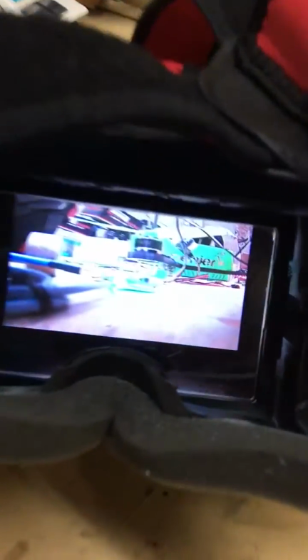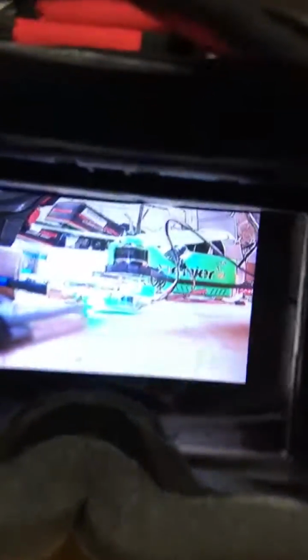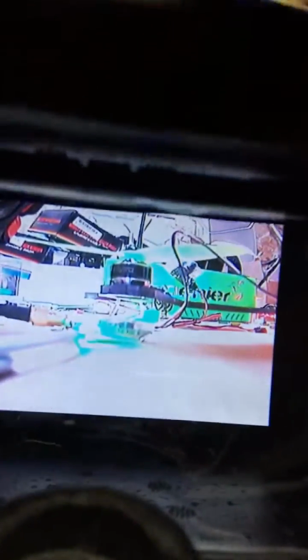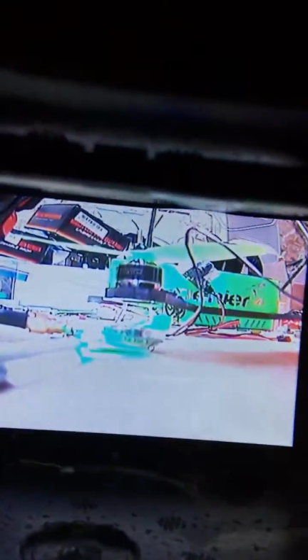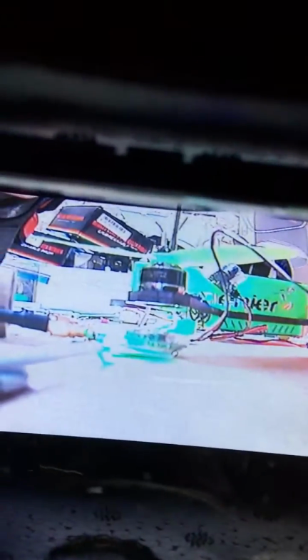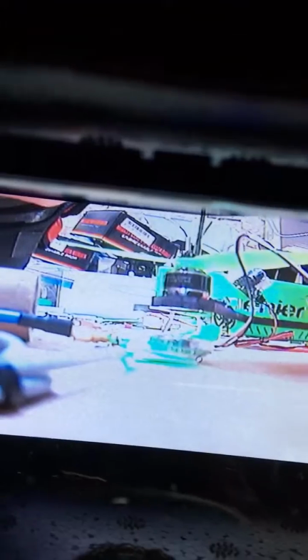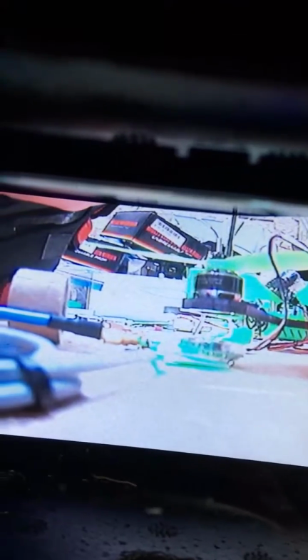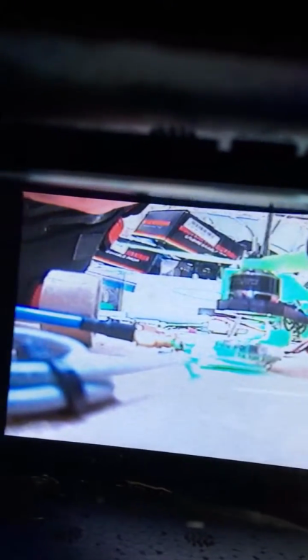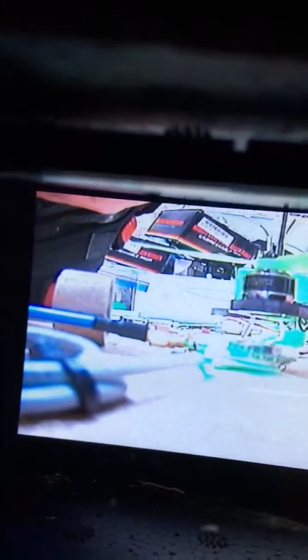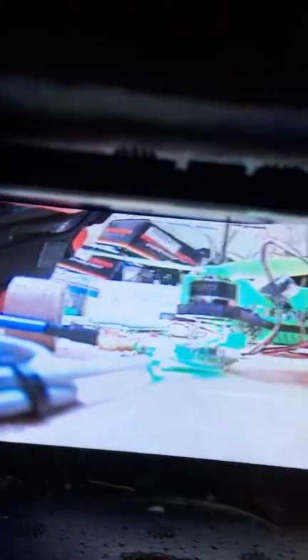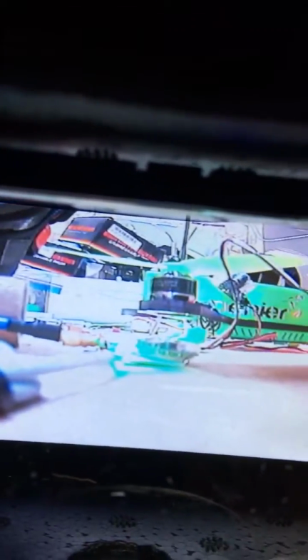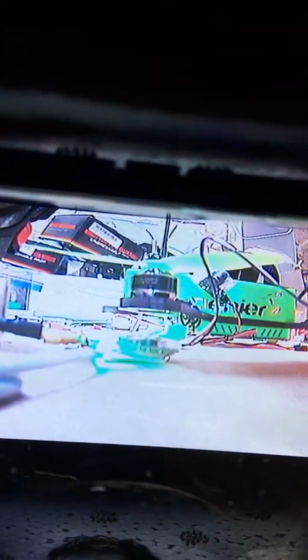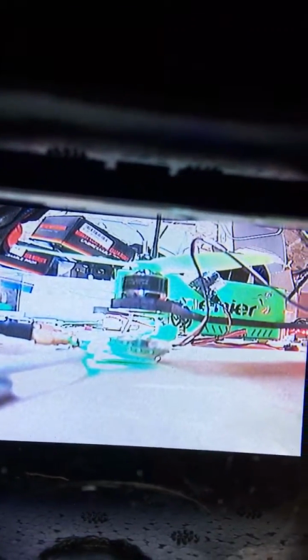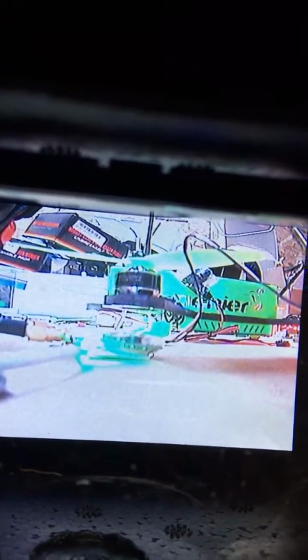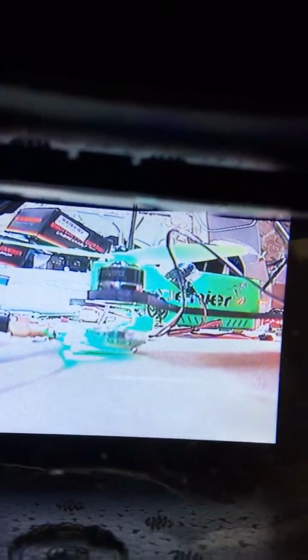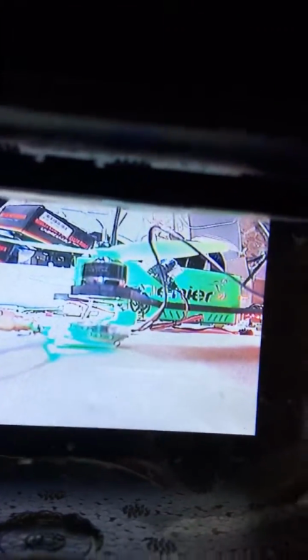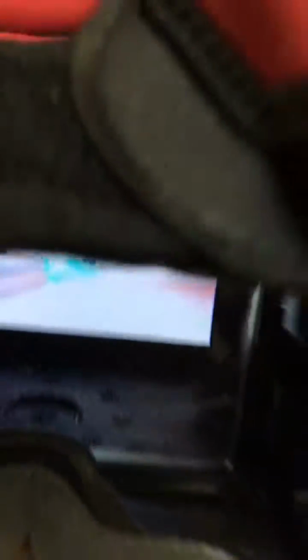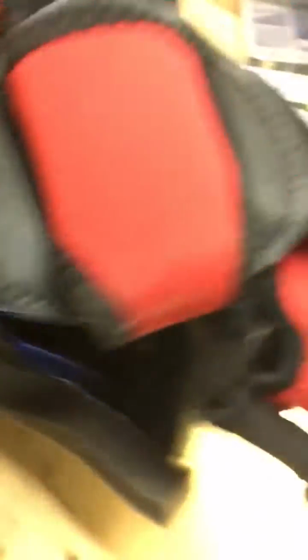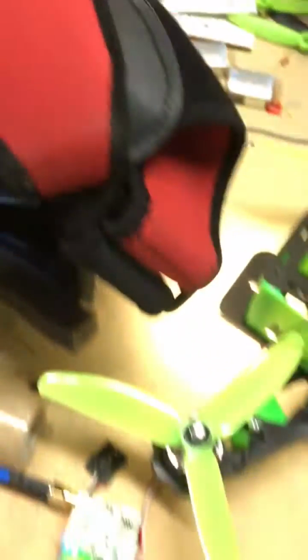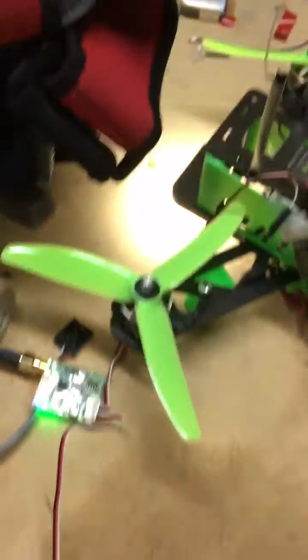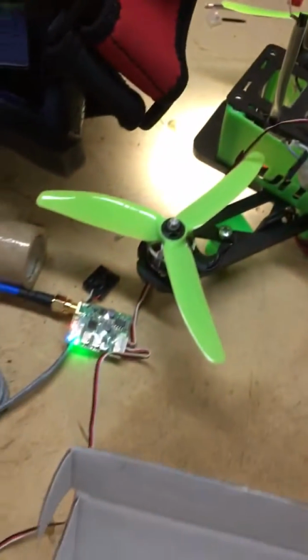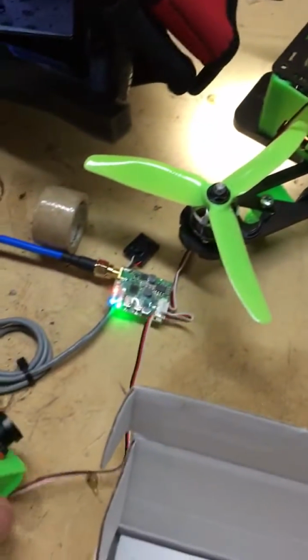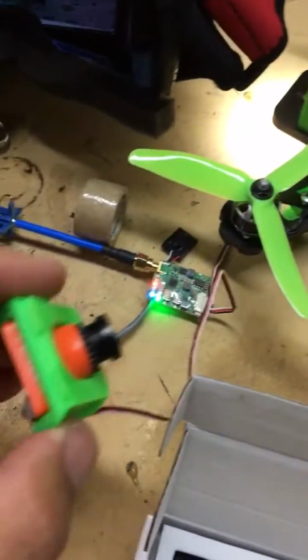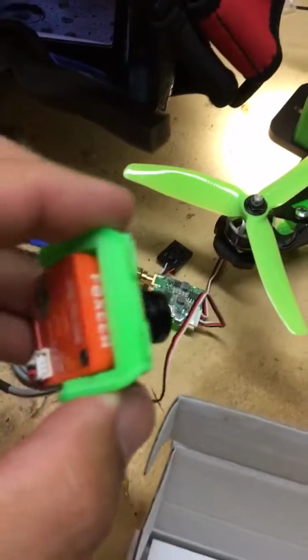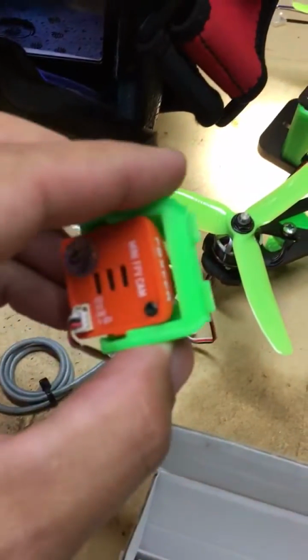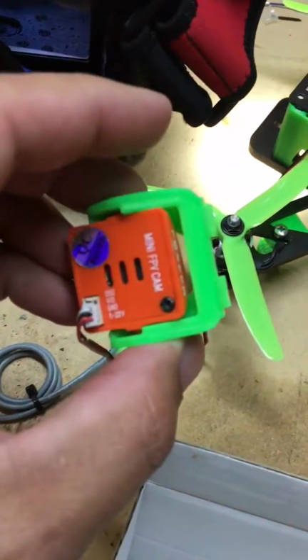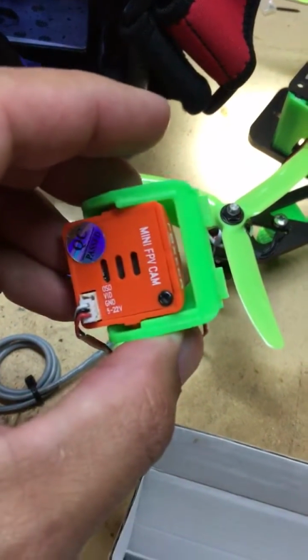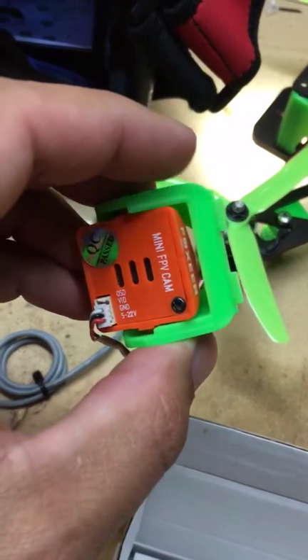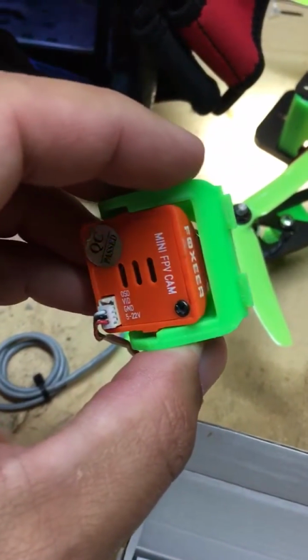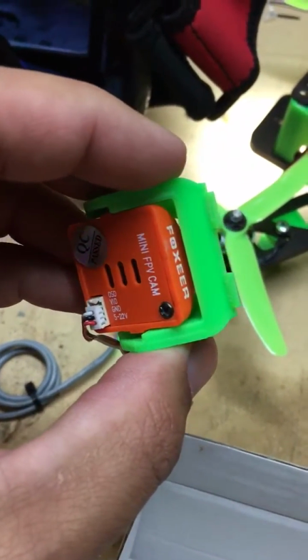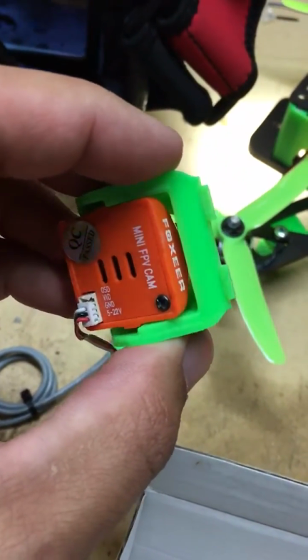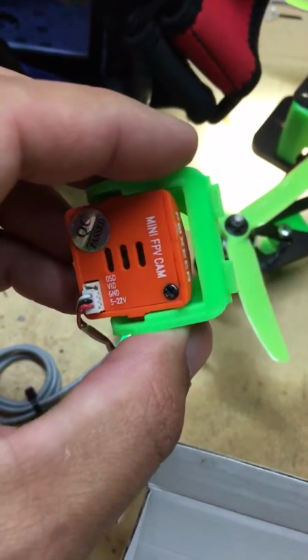It's a great picture. This is with the HS1177 Fox camera here.